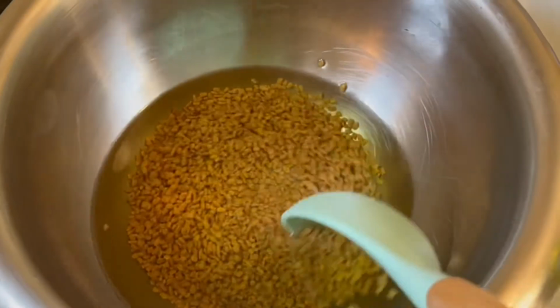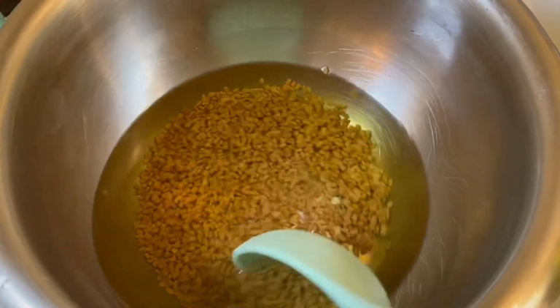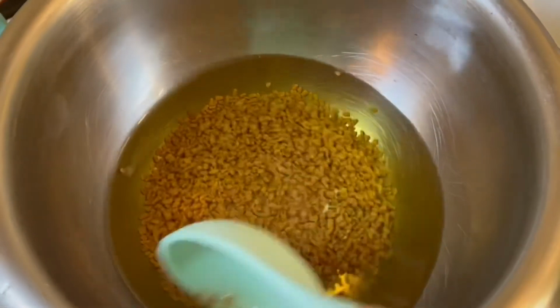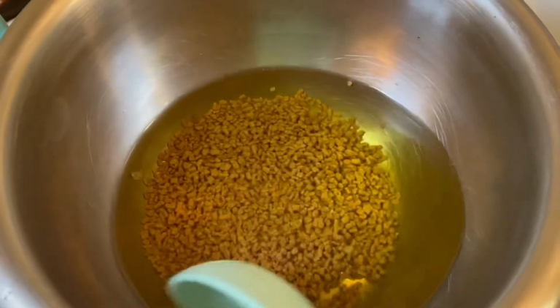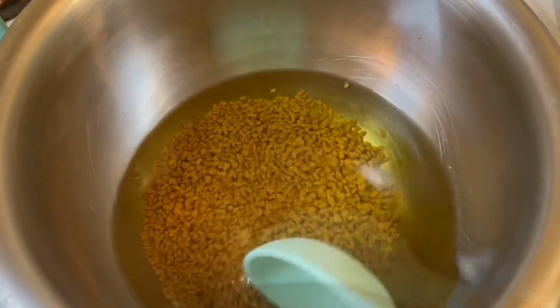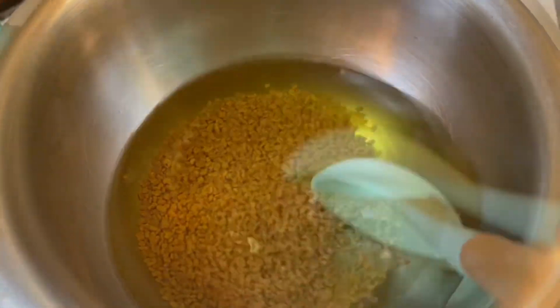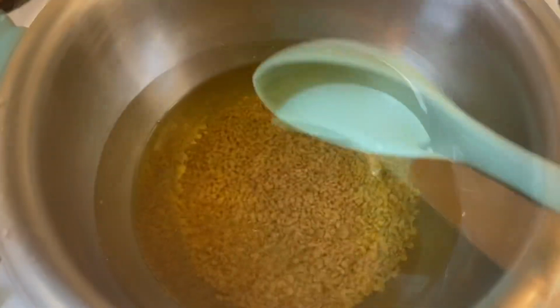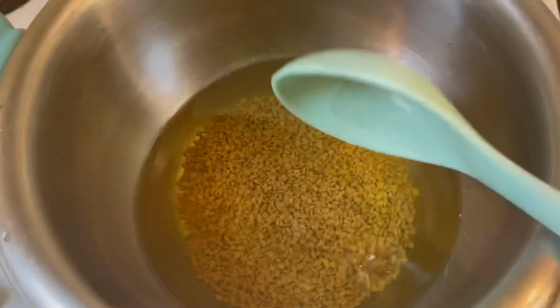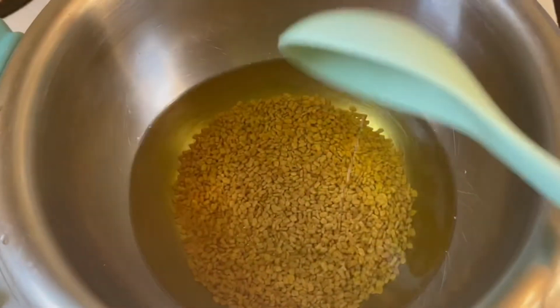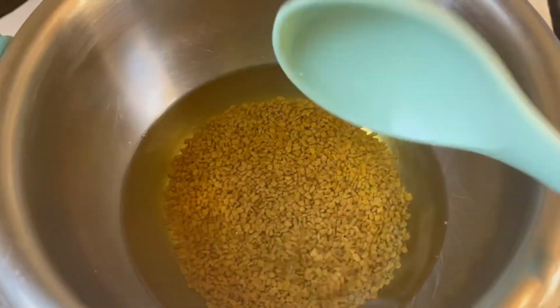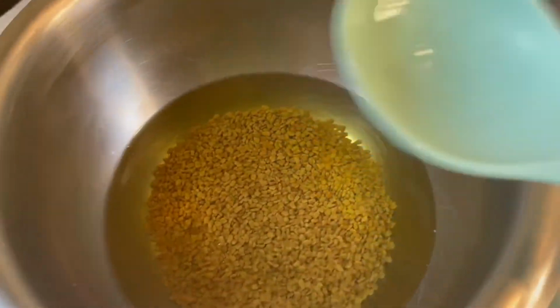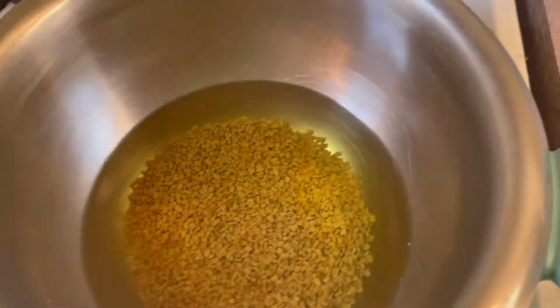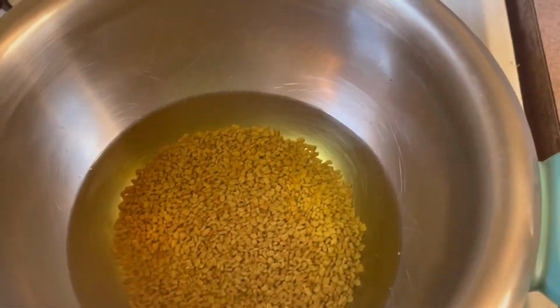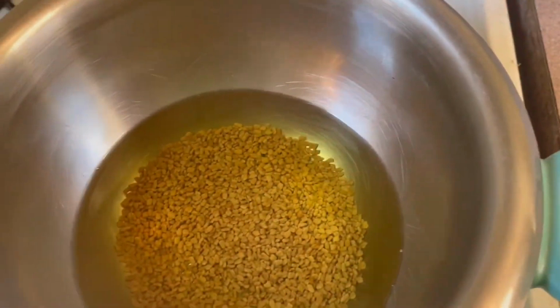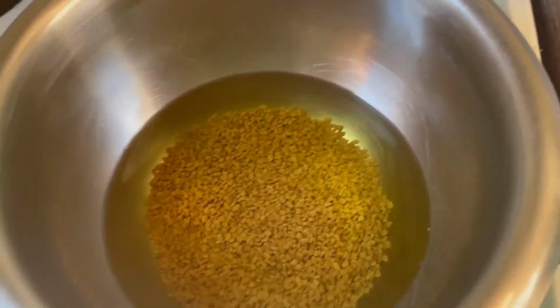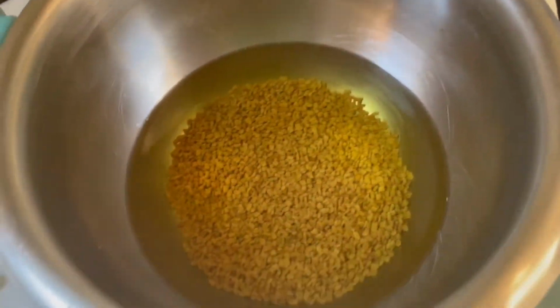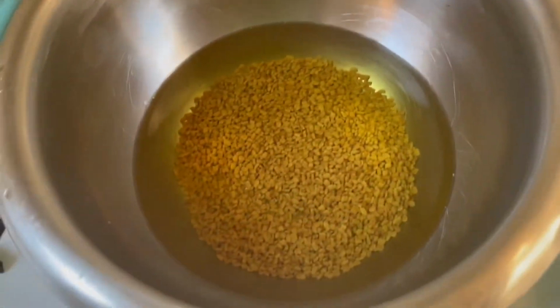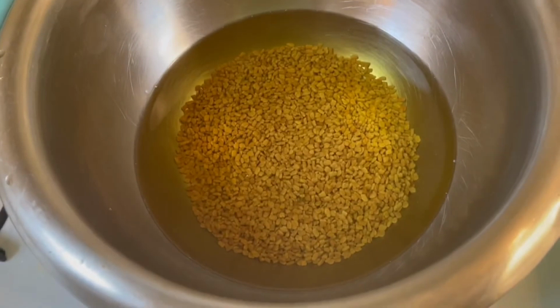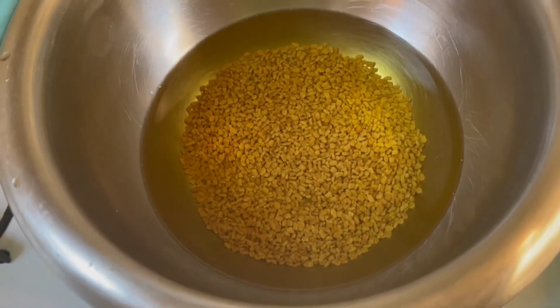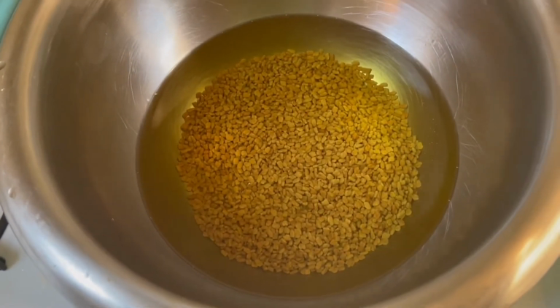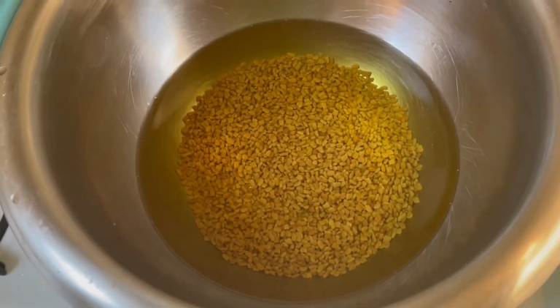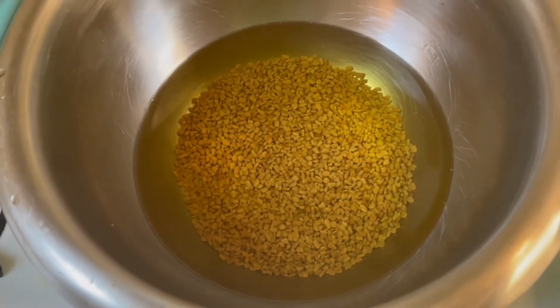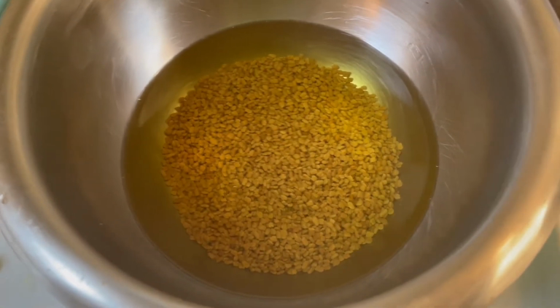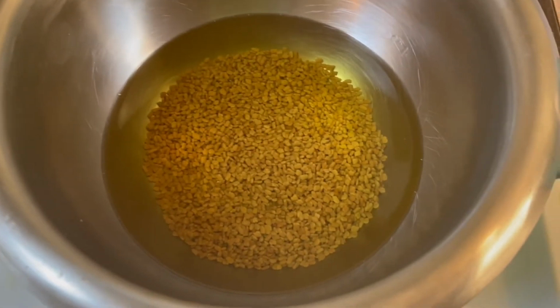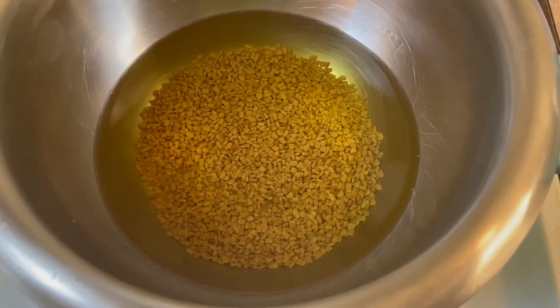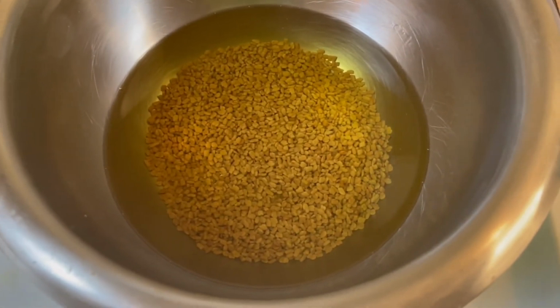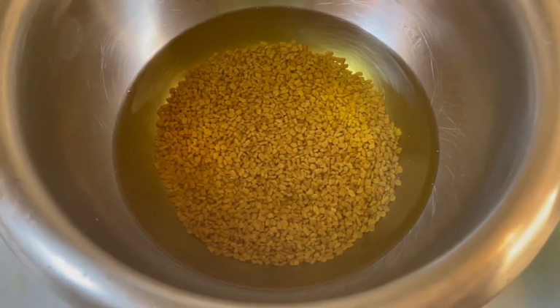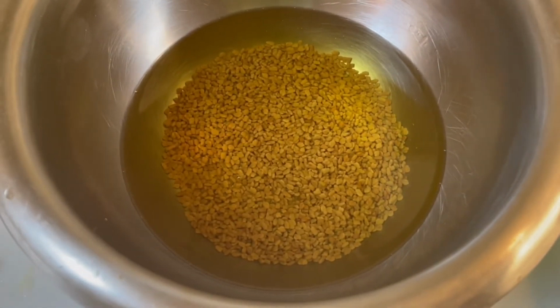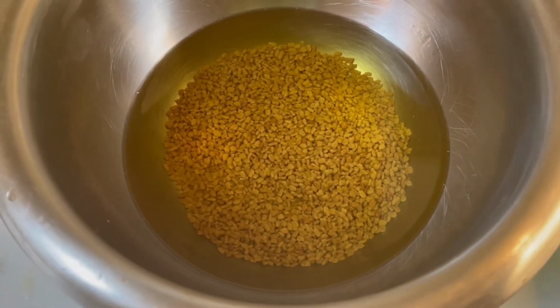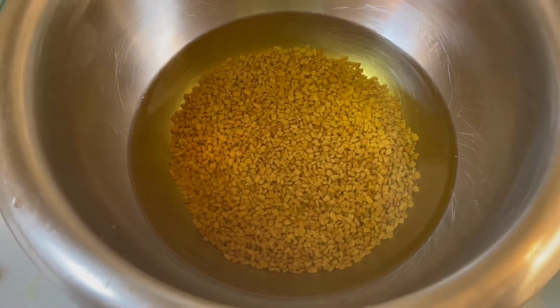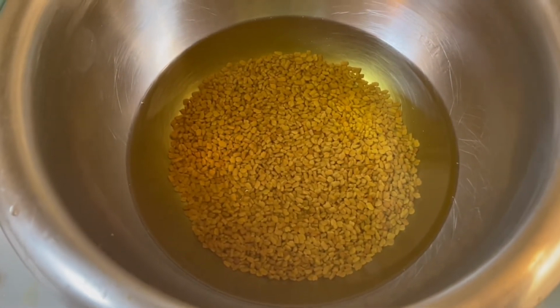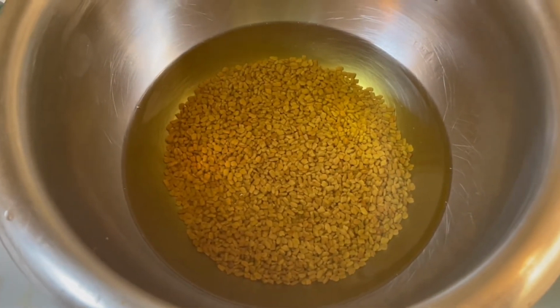After it has cooked, I let it sit for about two hours to let it further infuse, and then I strain it out so I can get started with my aloe vera.